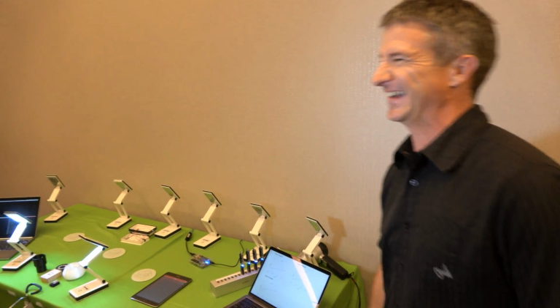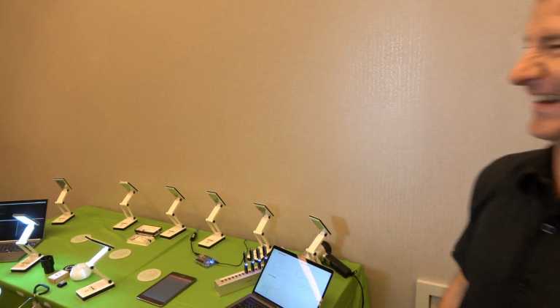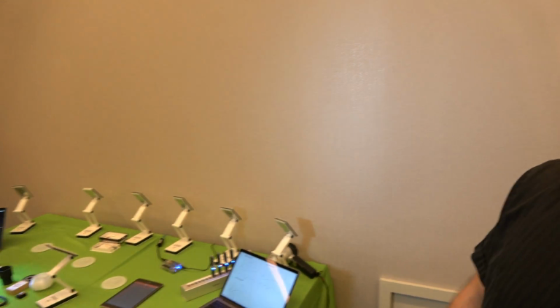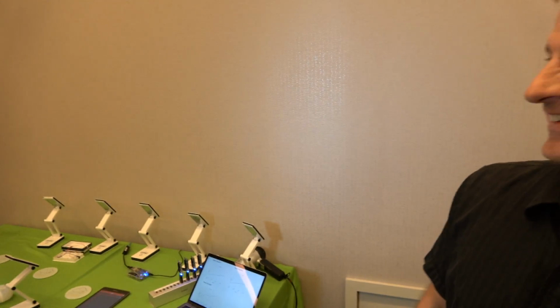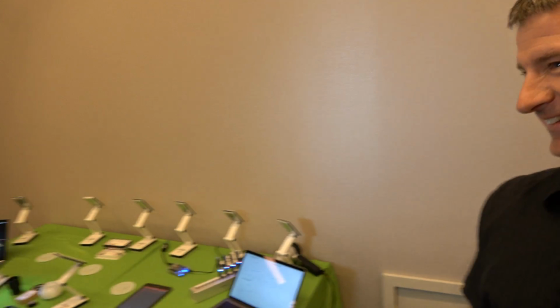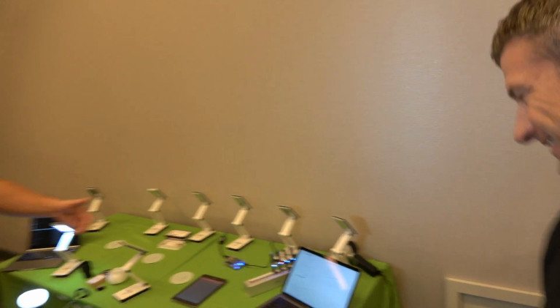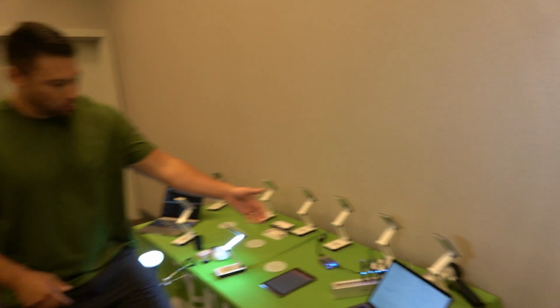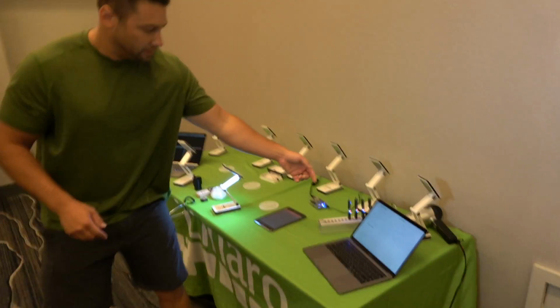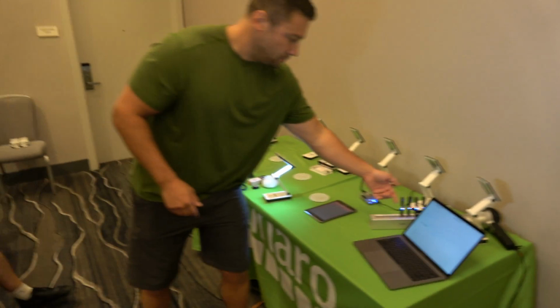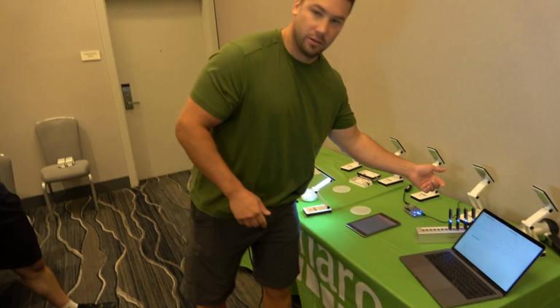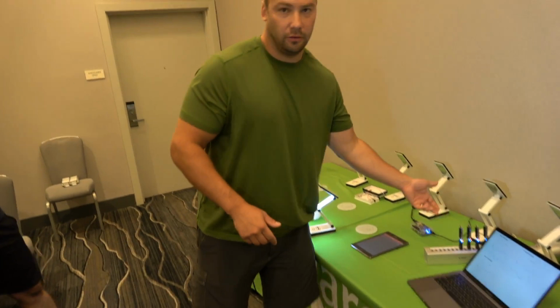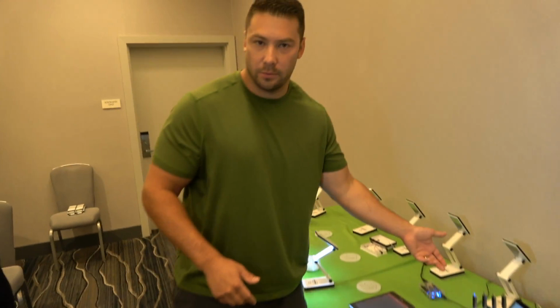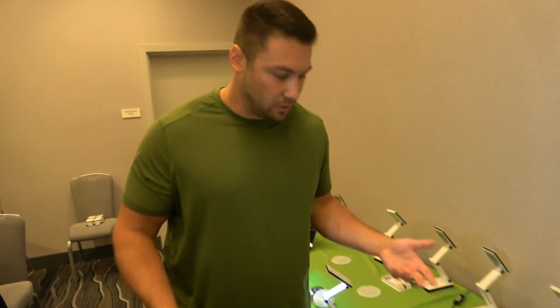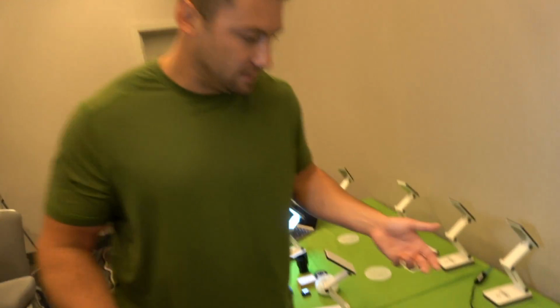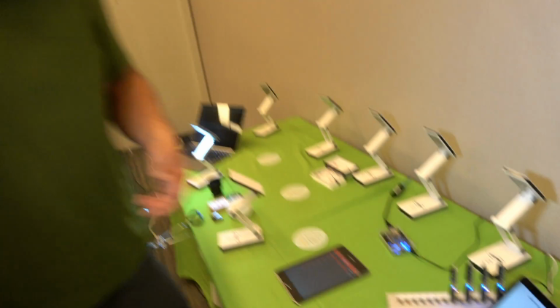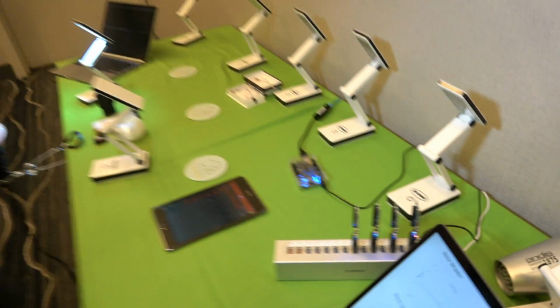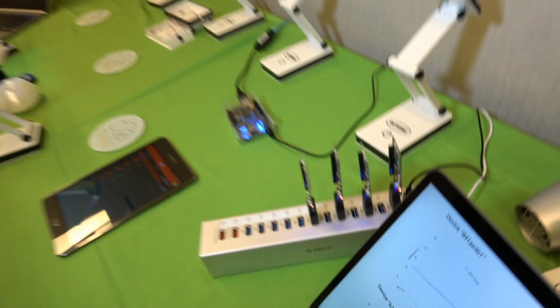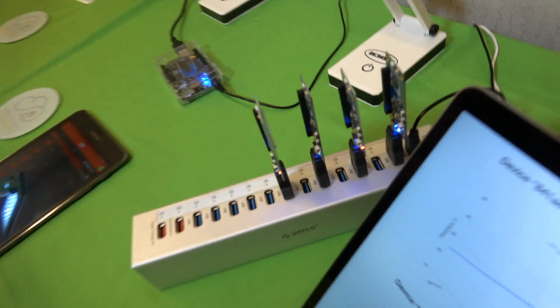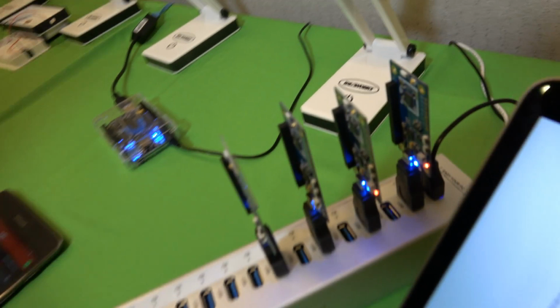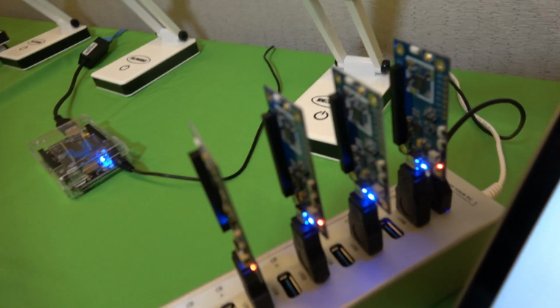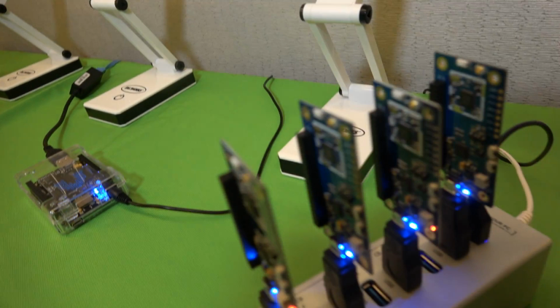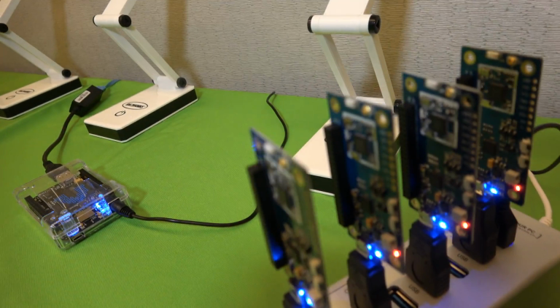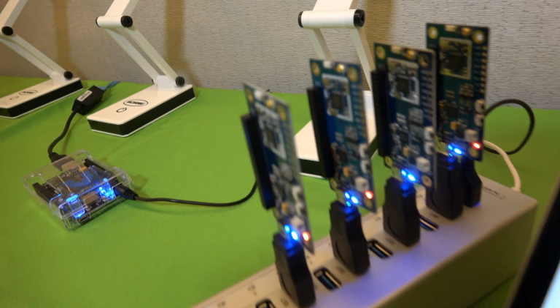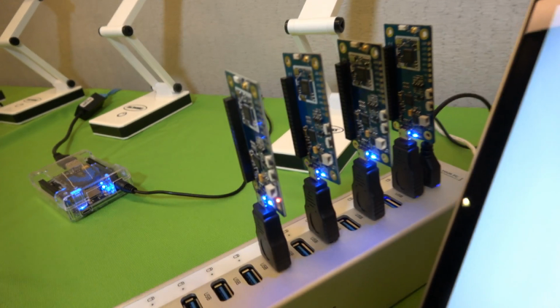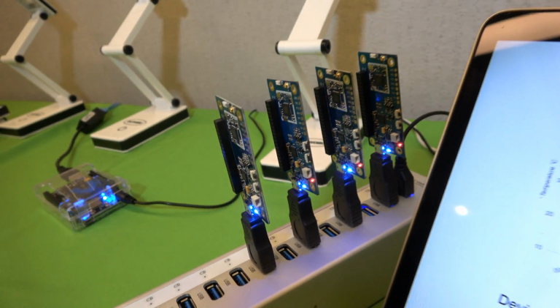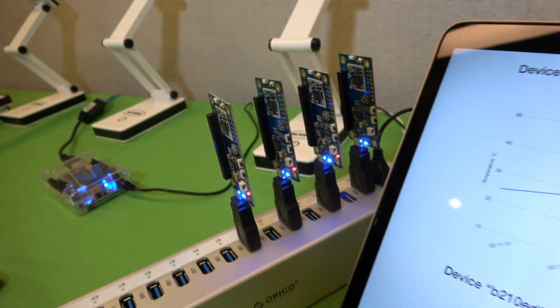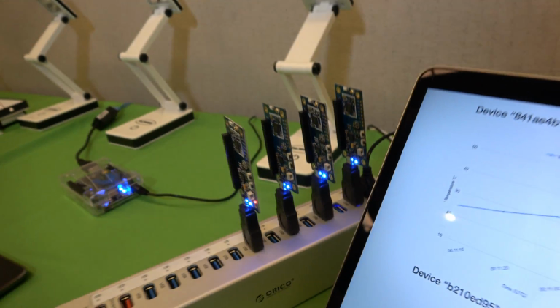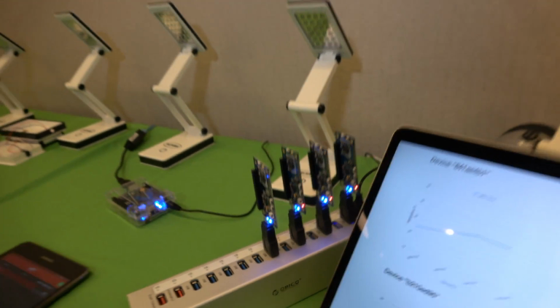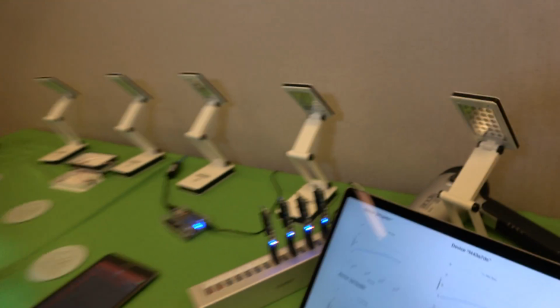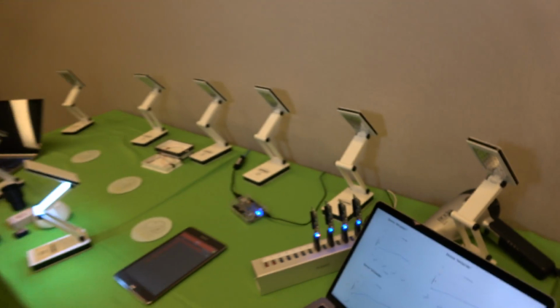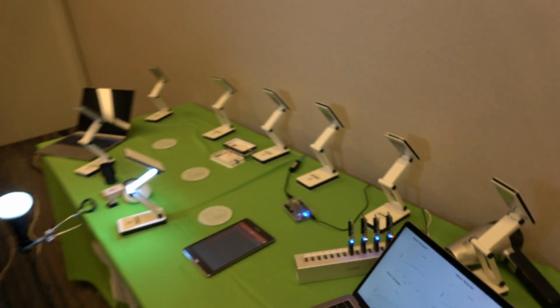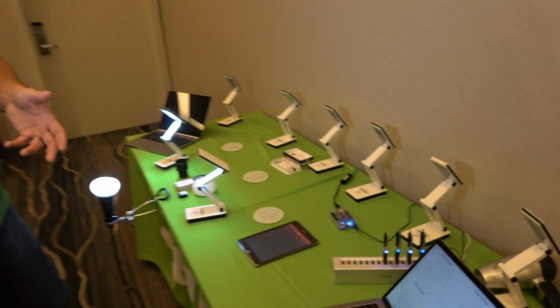You've got the IO expansion port here on the Nitrogen, so you can interface it with all sorts of sensors — accelerometer data, temperature, humidity, barometric pressure, those kinds of sensors.